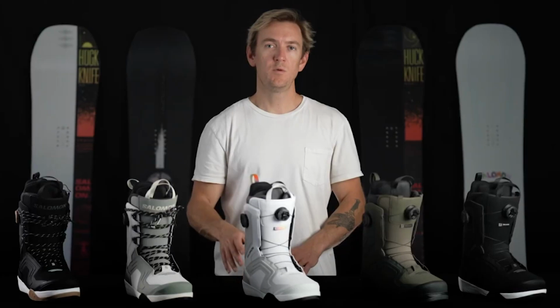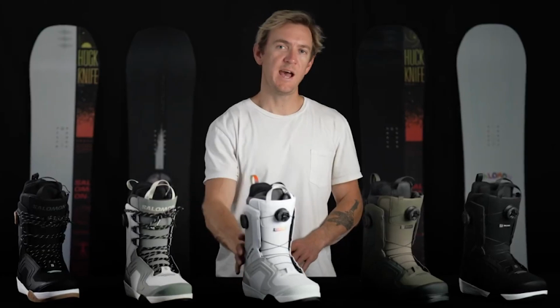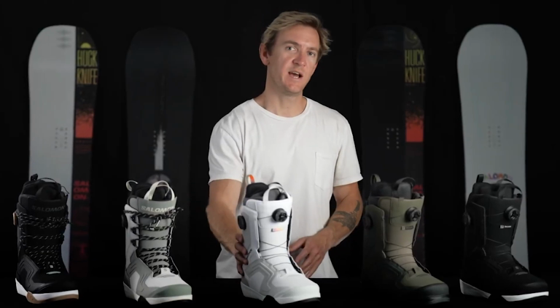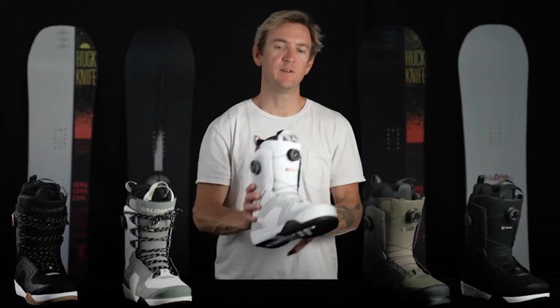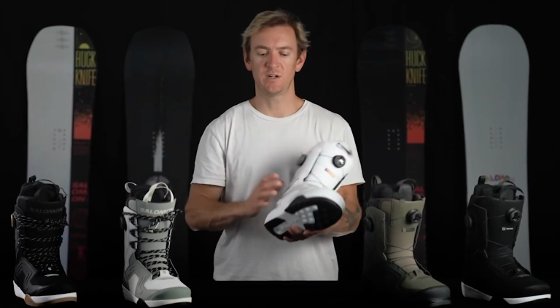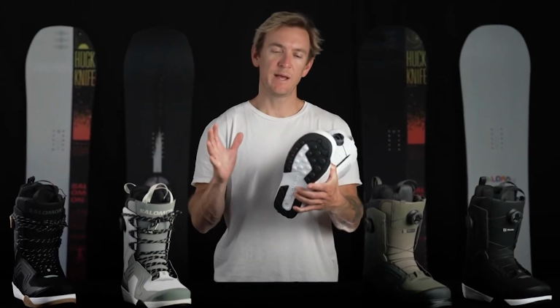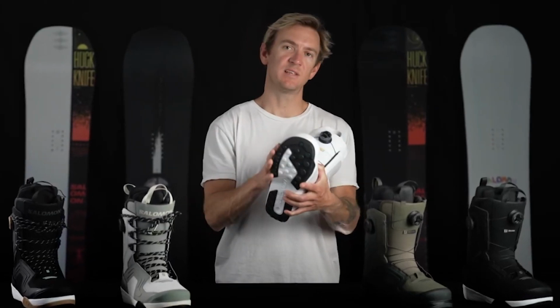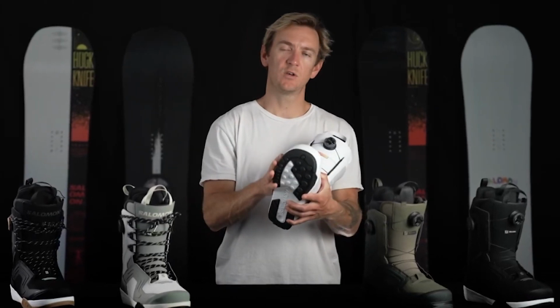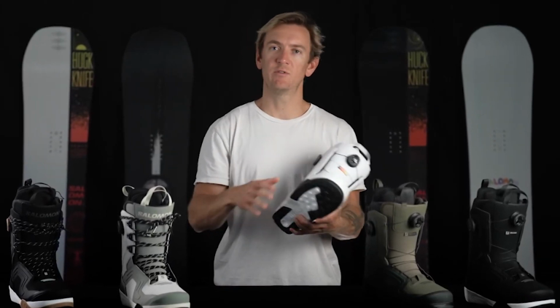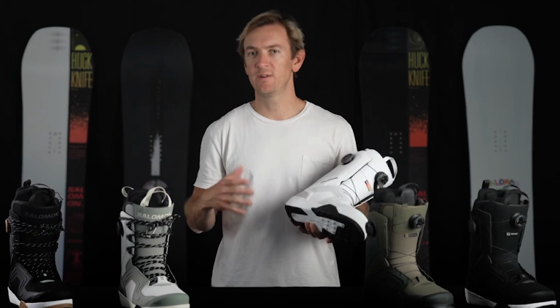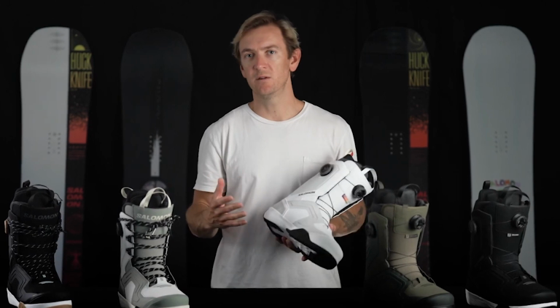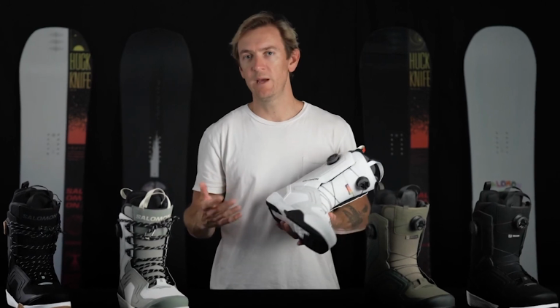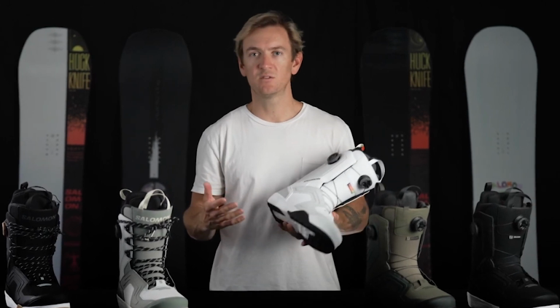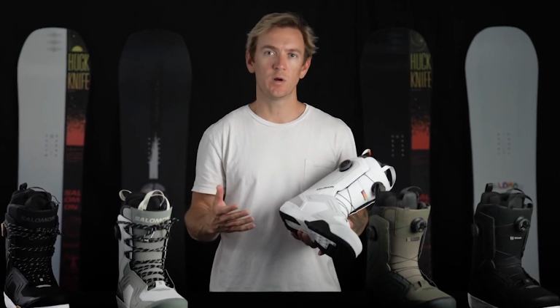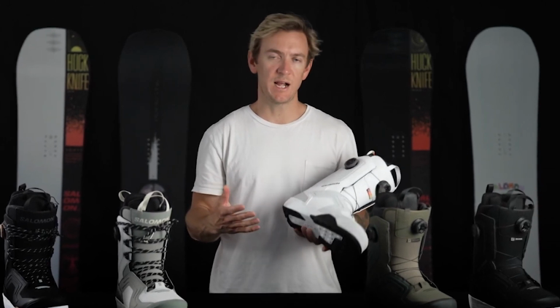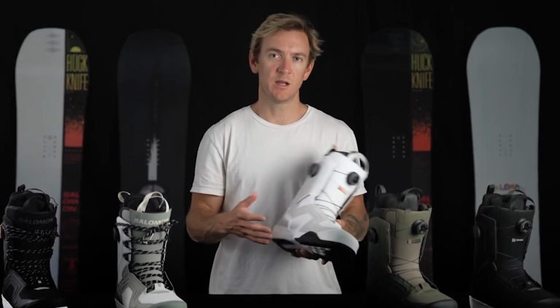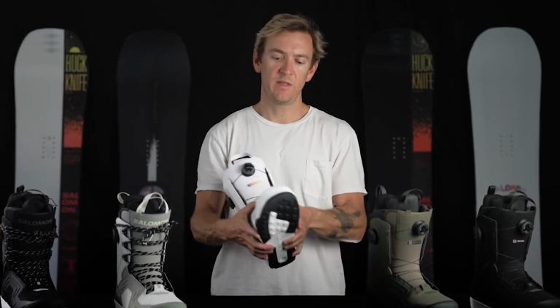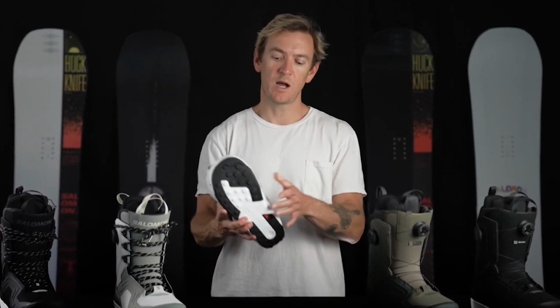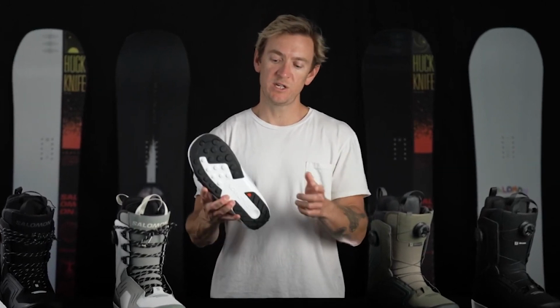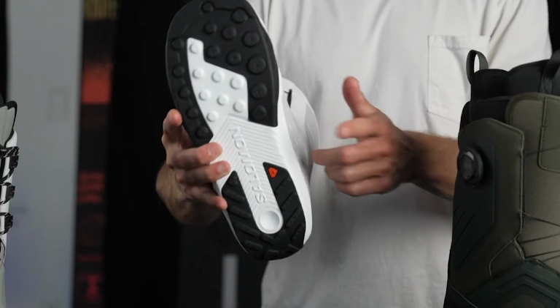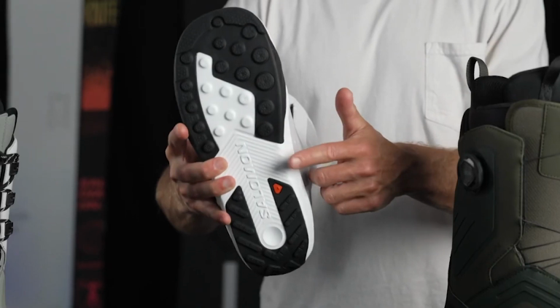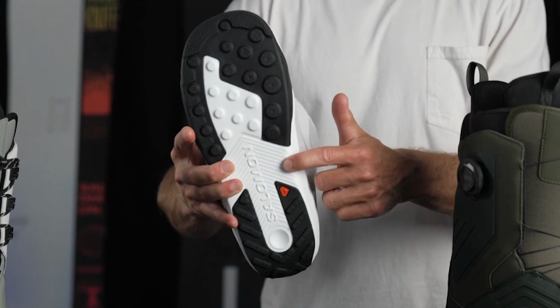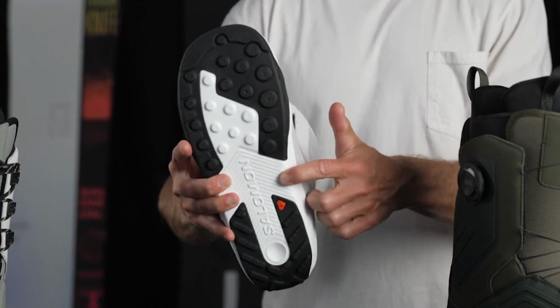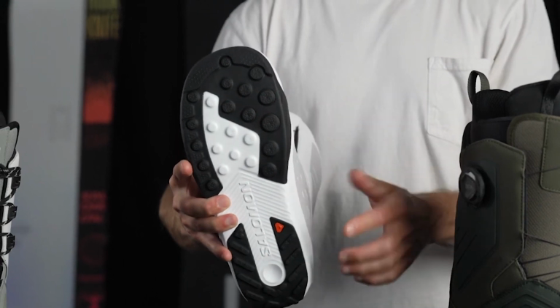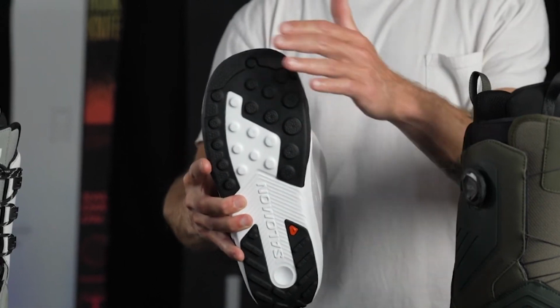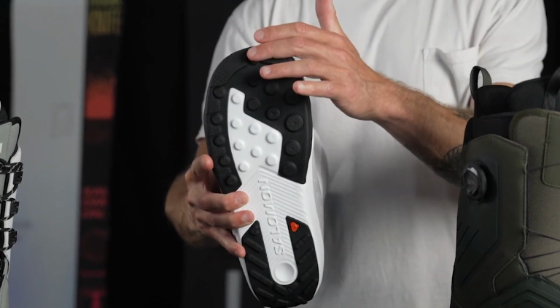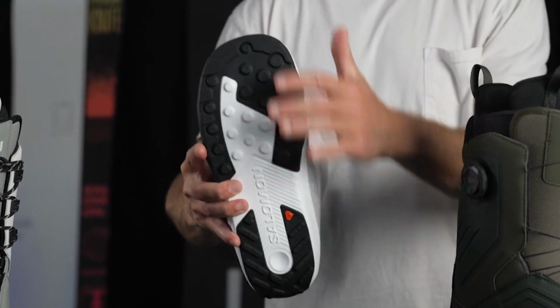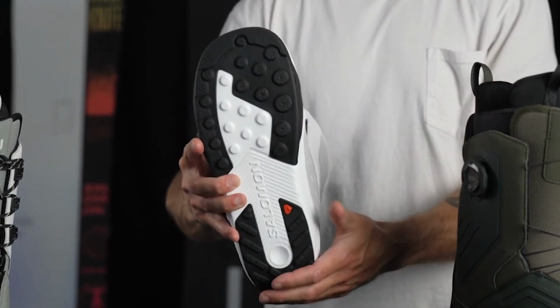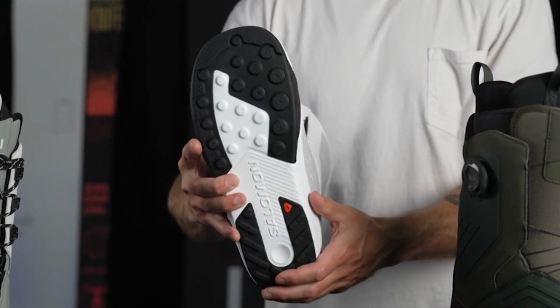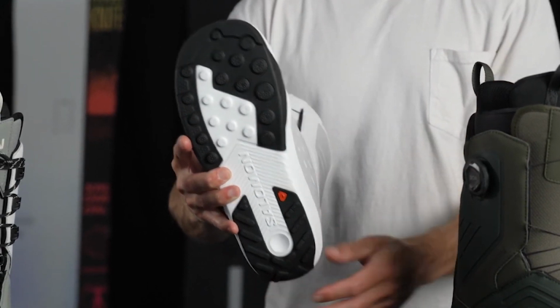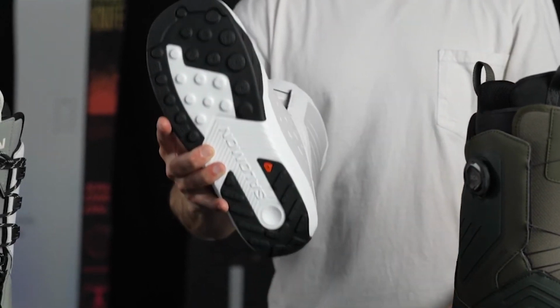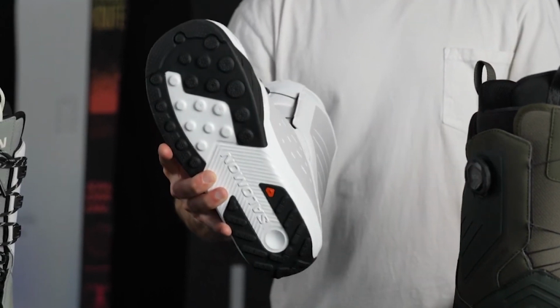Moving down, the Dialog features our Damp Light Plus outsole, which offers a perfect balance of dampening, support, and traction, thanks to a combination of EVA foams and our proprietary ContaGrip rubber strategically placed in key wear zones.